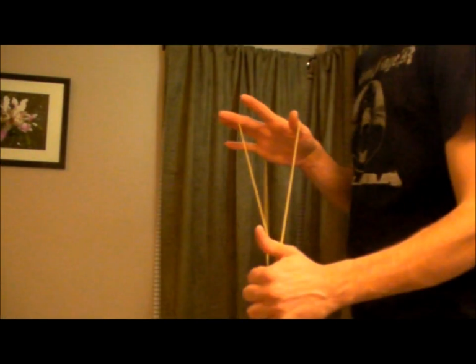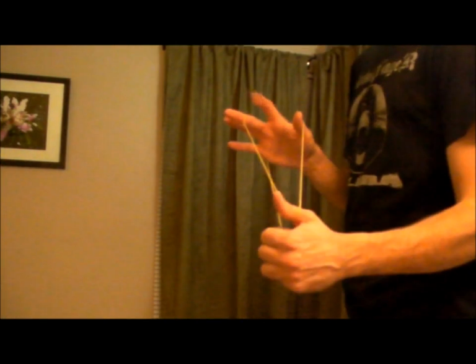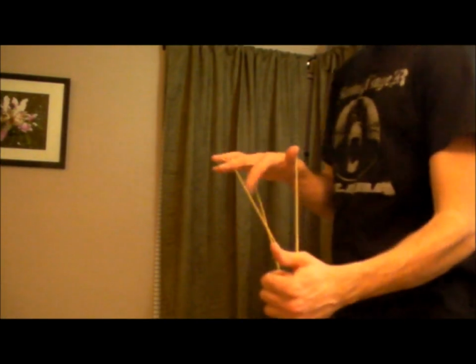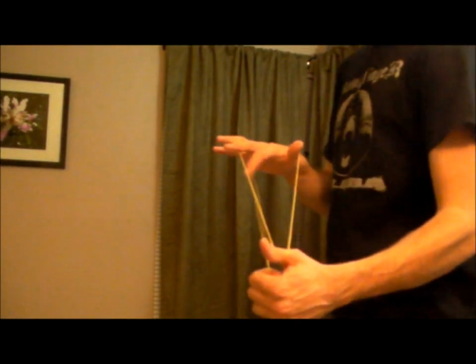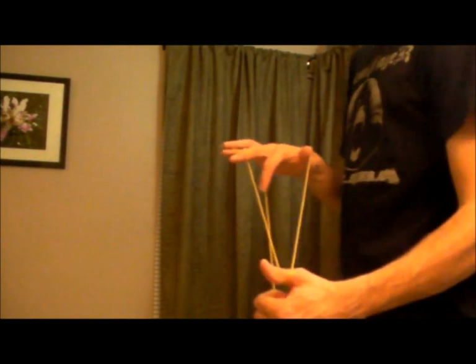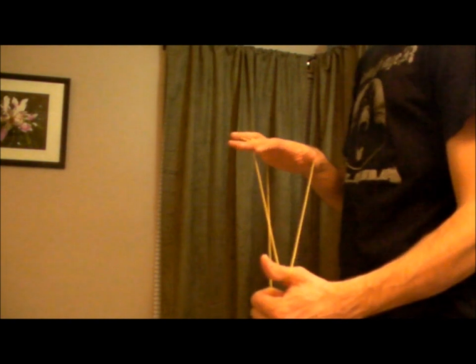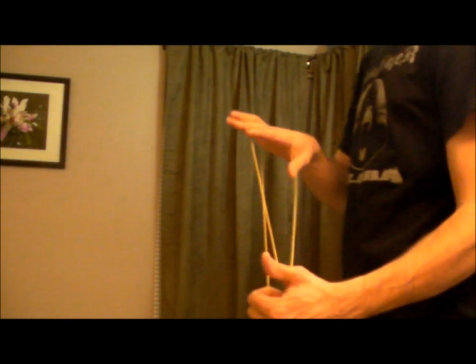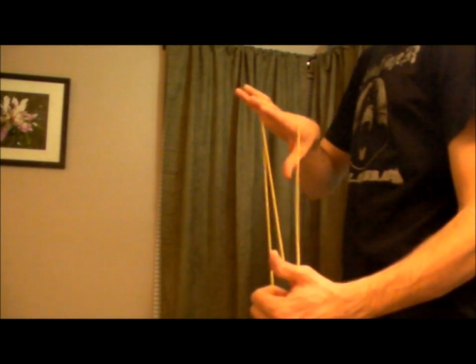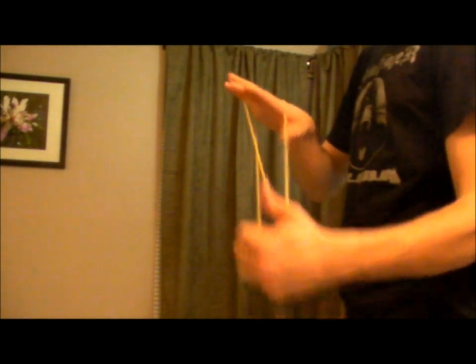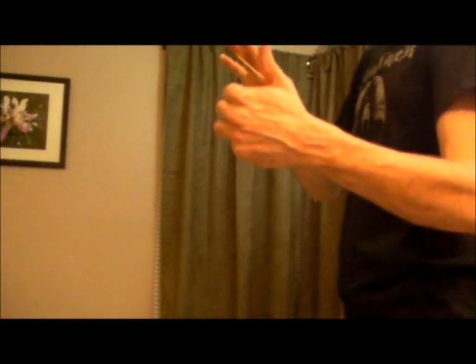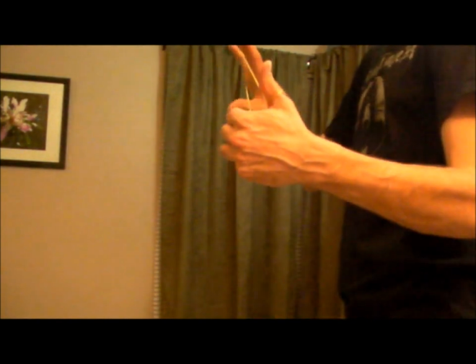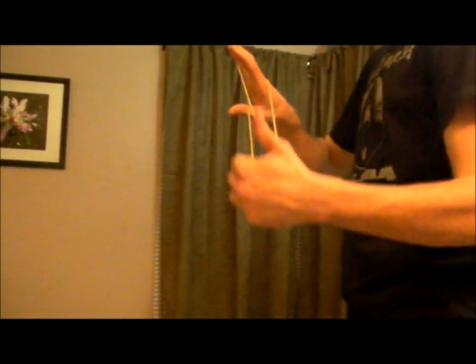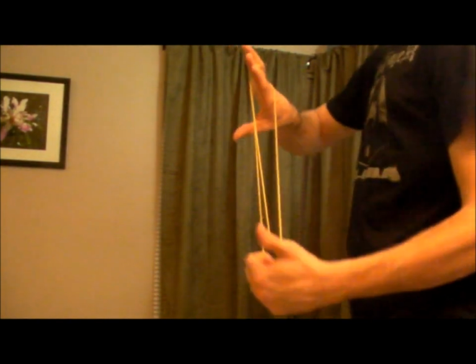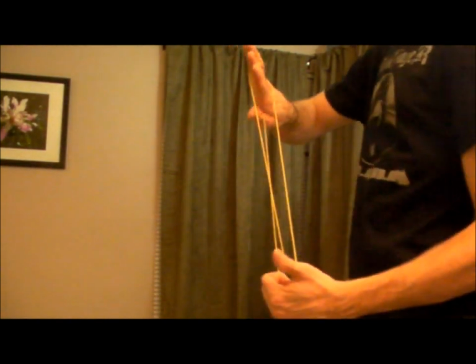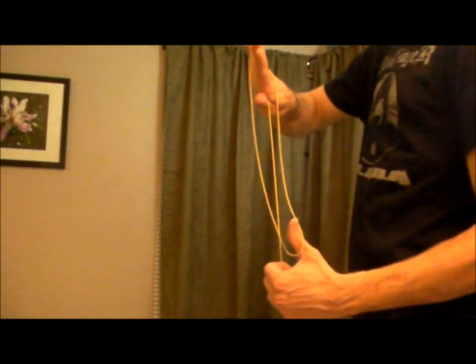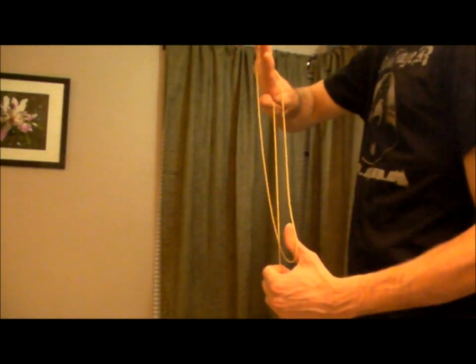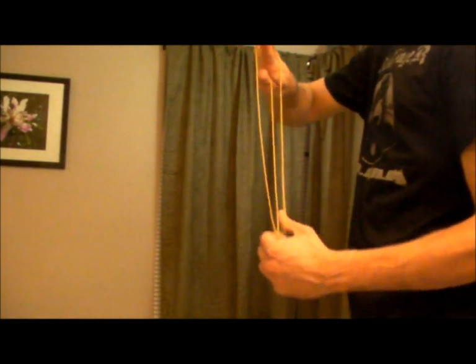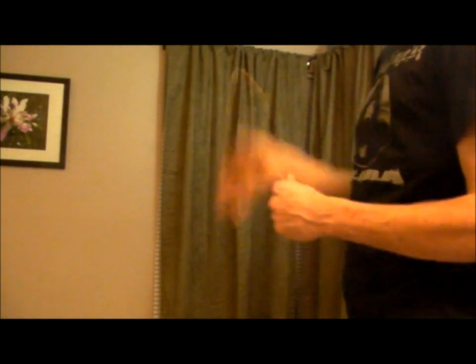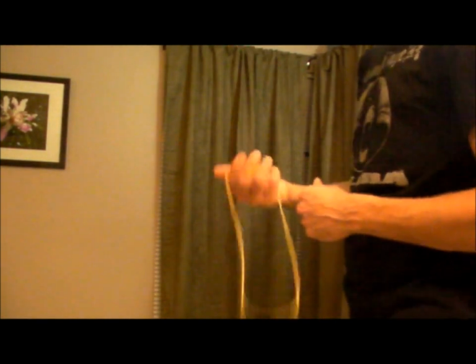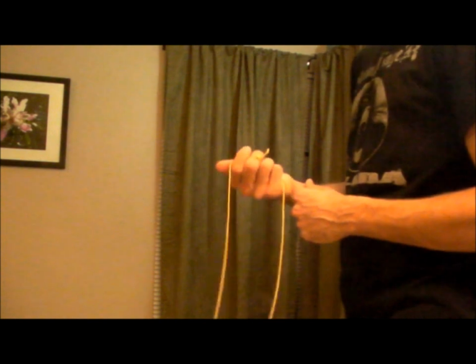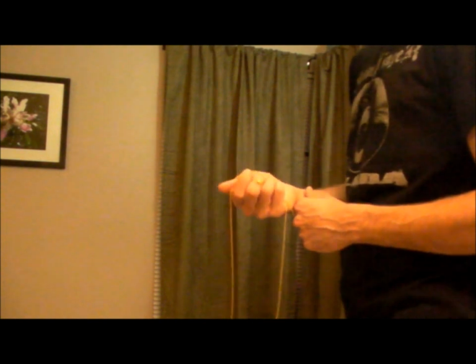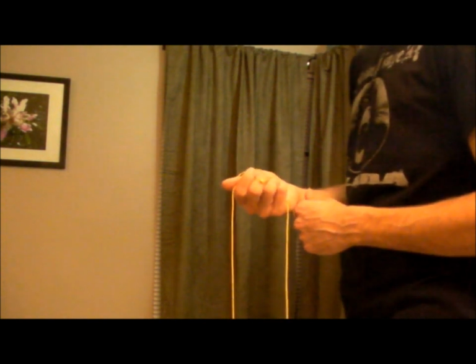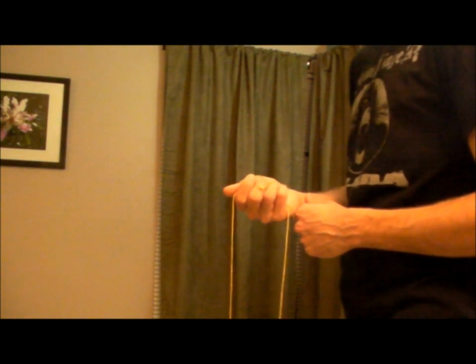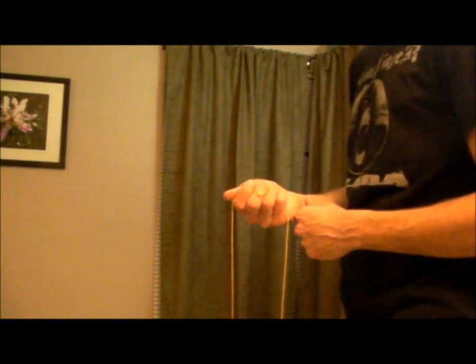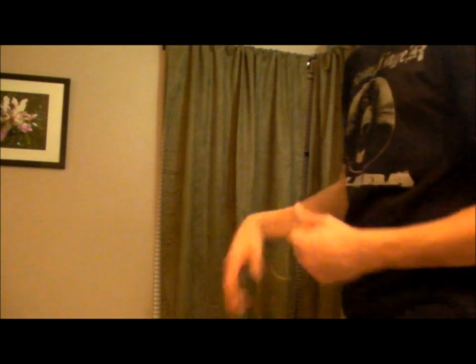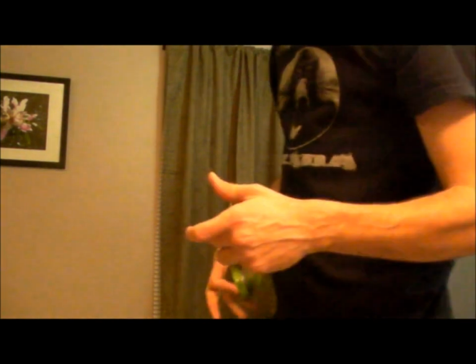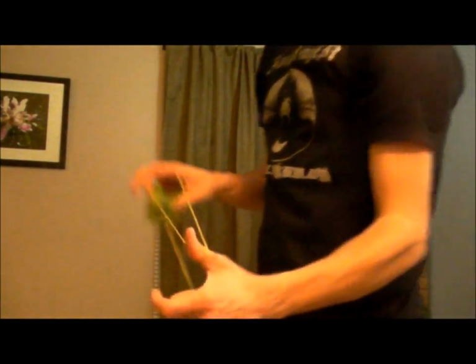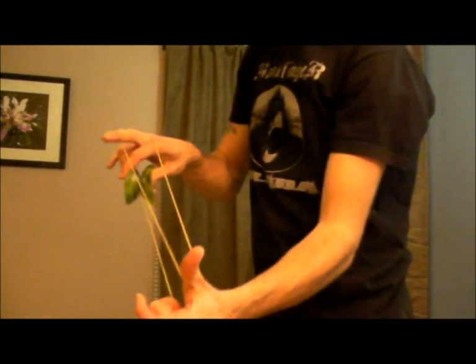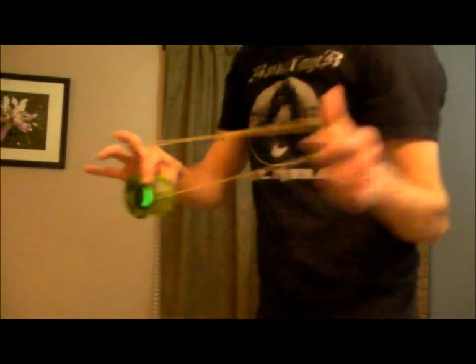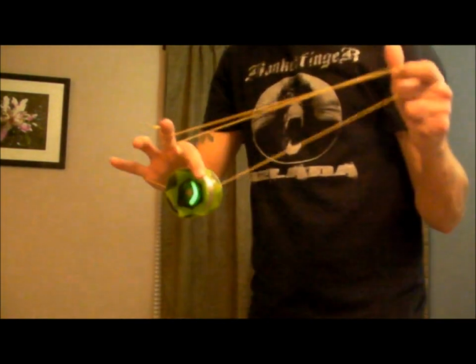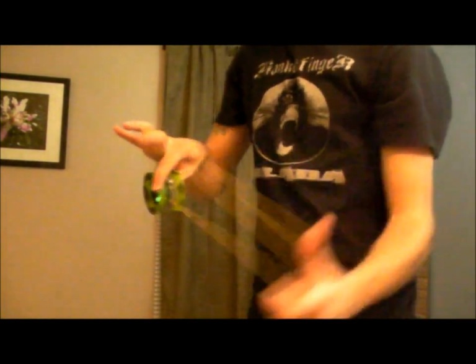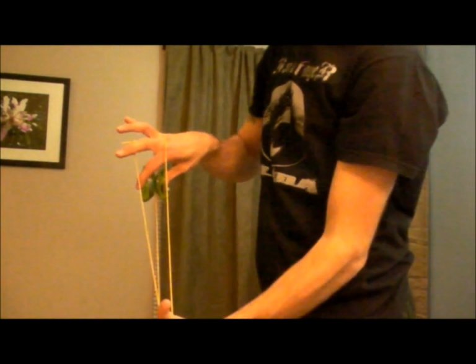Once you're in the mount and you've got the yo-yo in there, you're going to hop it up again, grab, and whip this slack around onto the yo-yo. If you've done it right, it'll look like that.